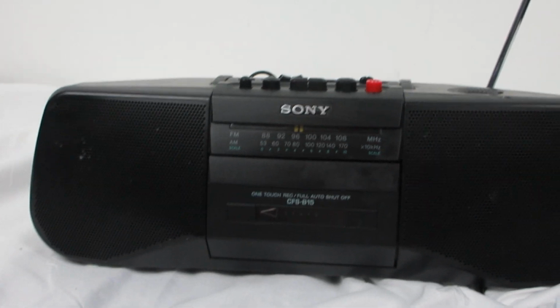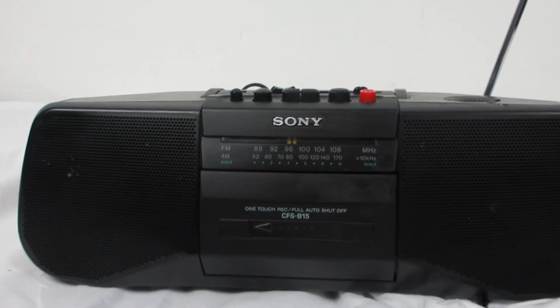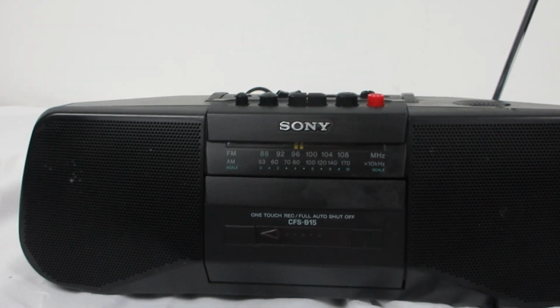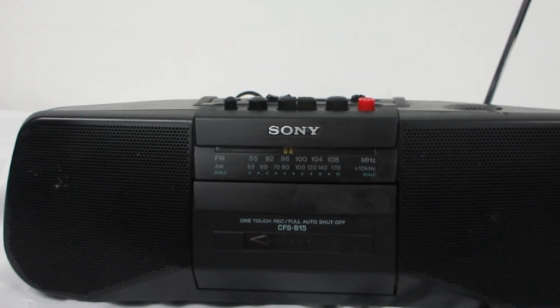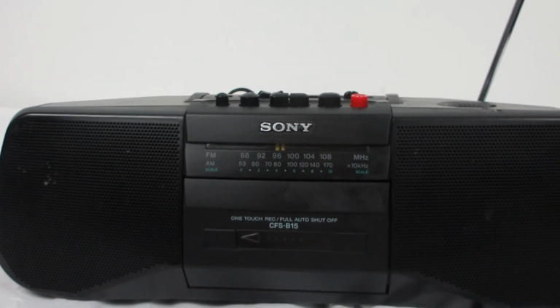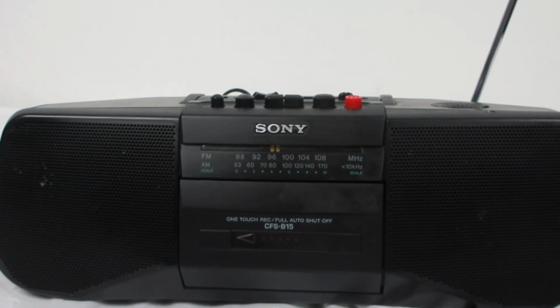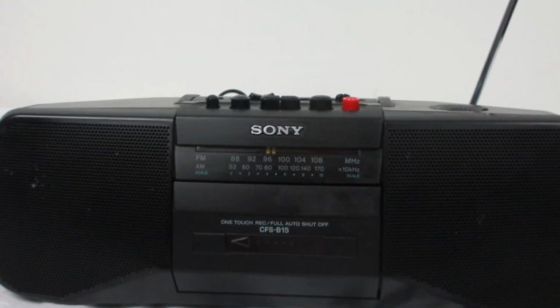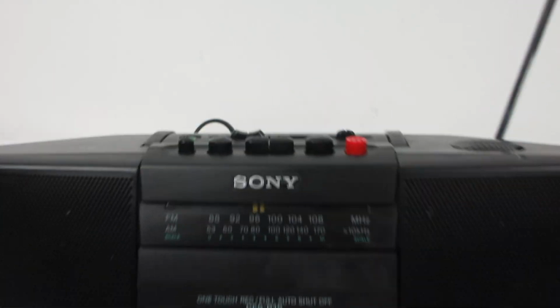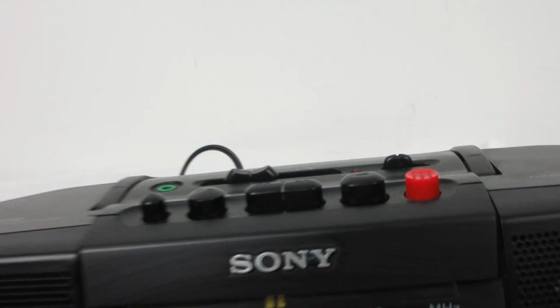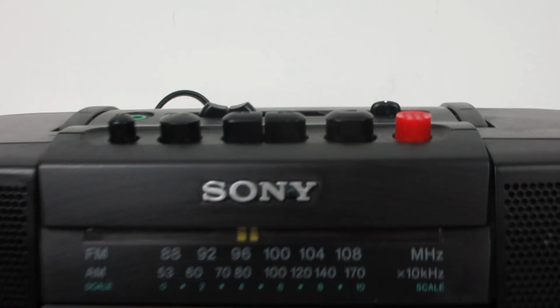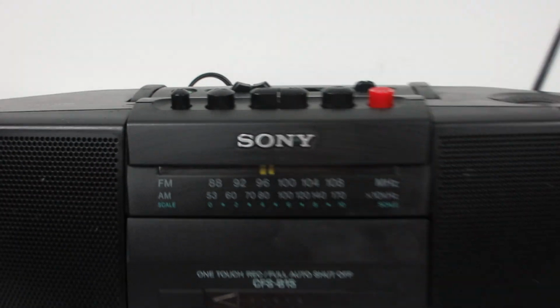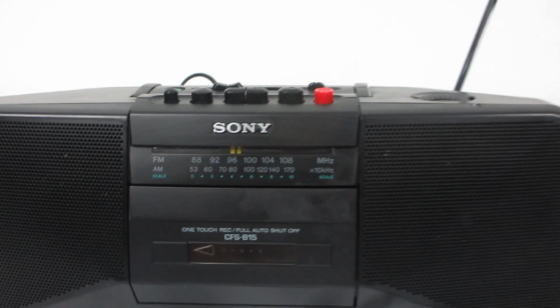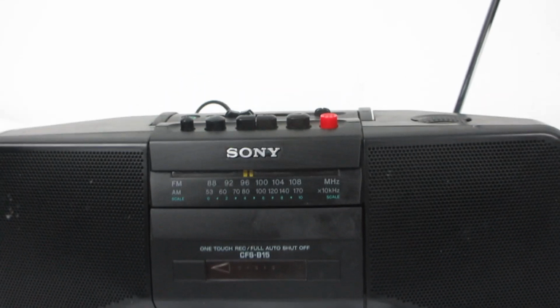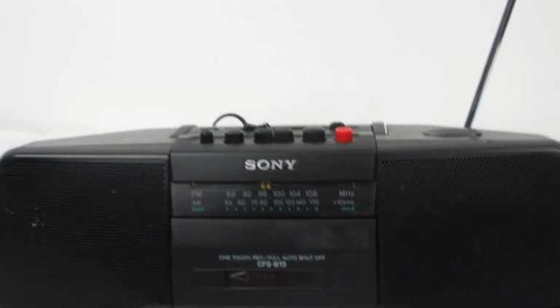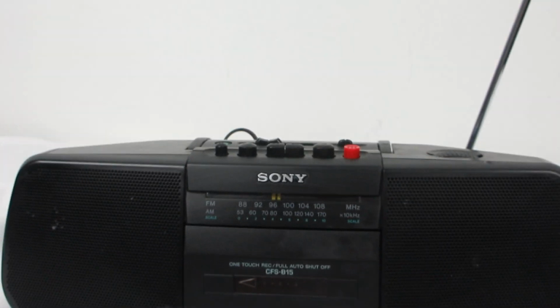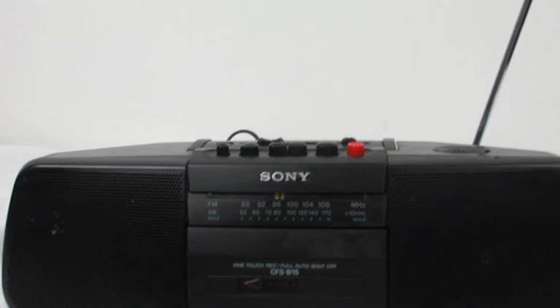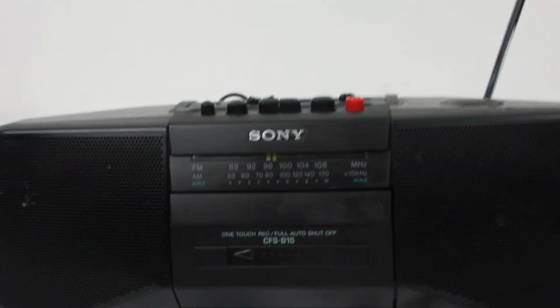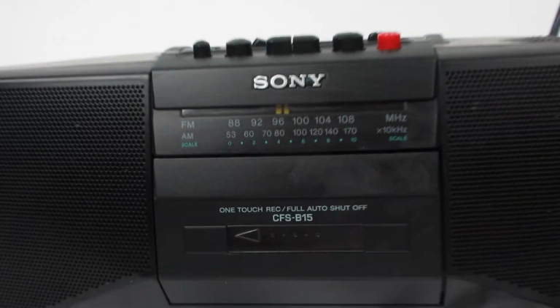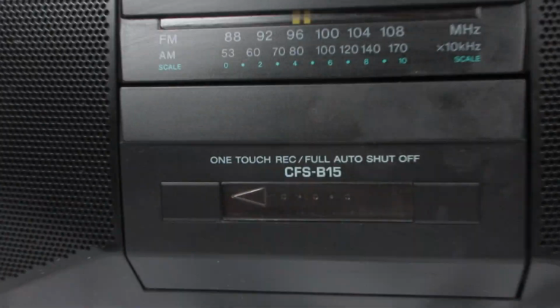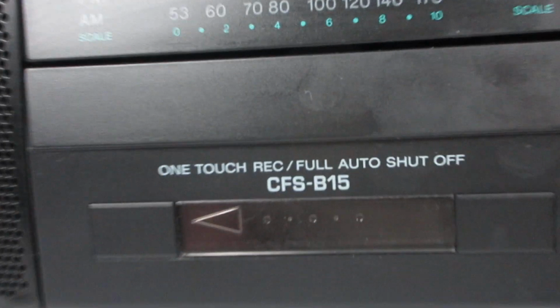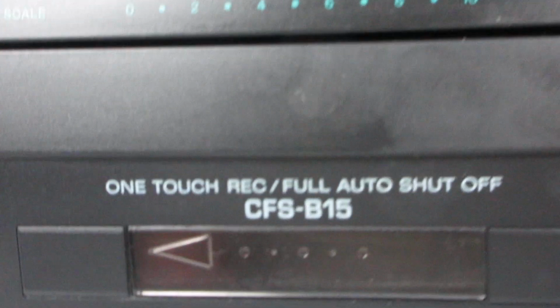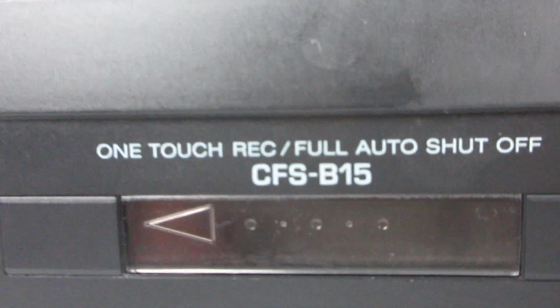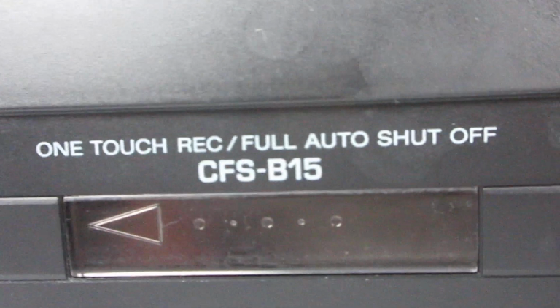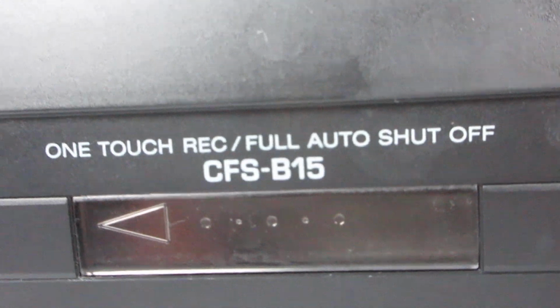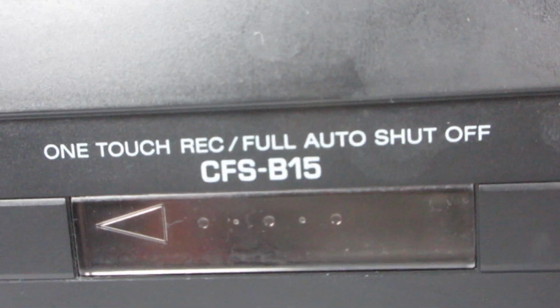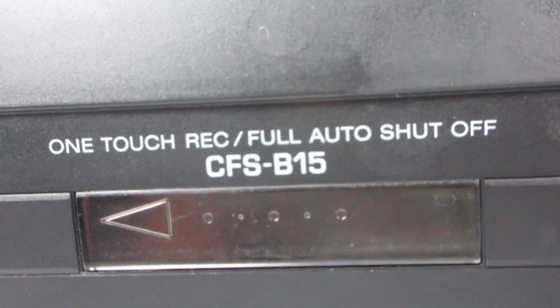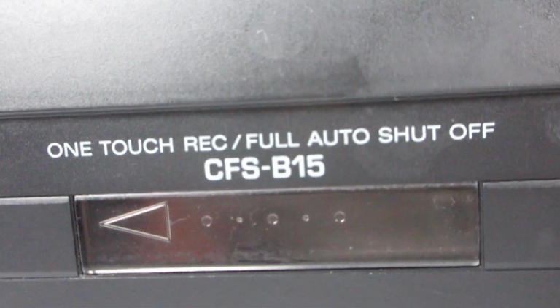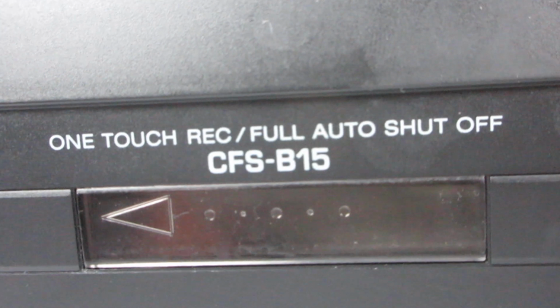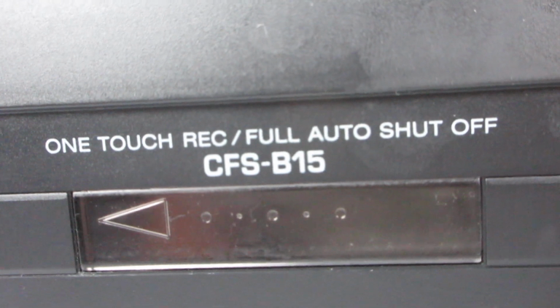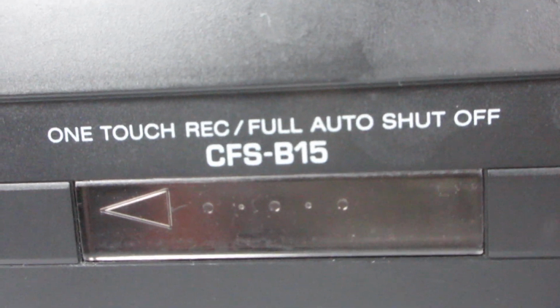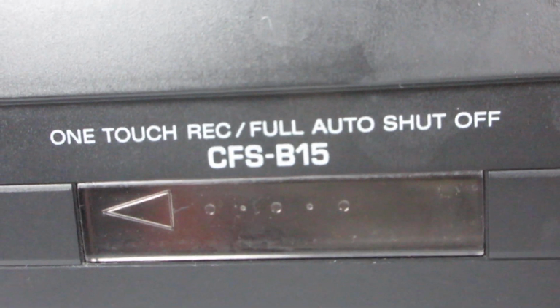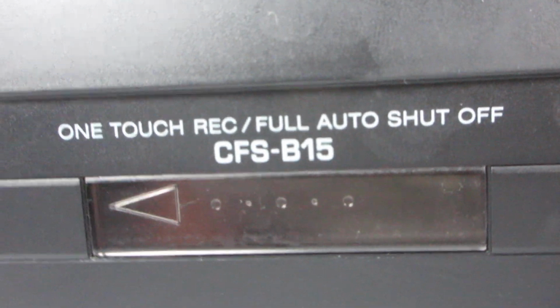Today I'm doing a demonstration on this Sony small little mini boombox. The model number is CFSB15.